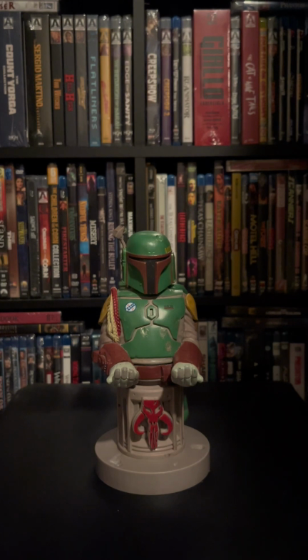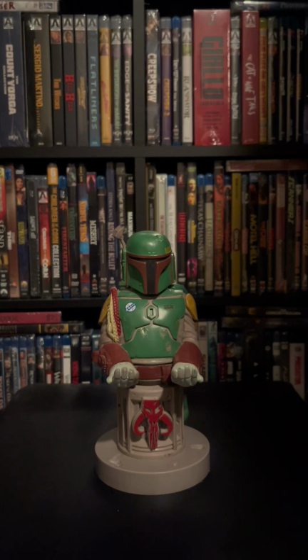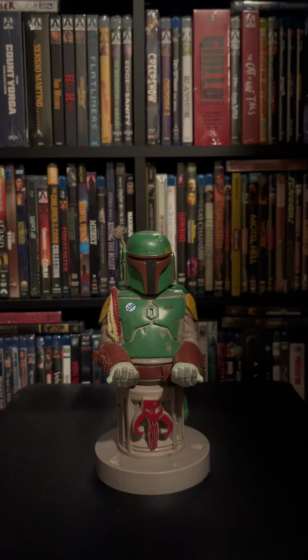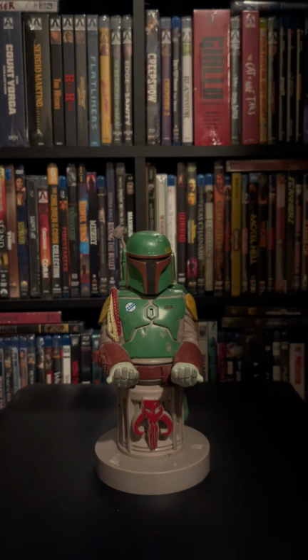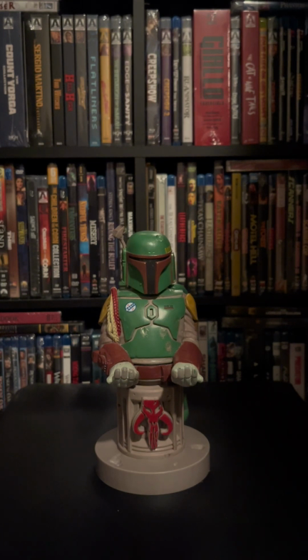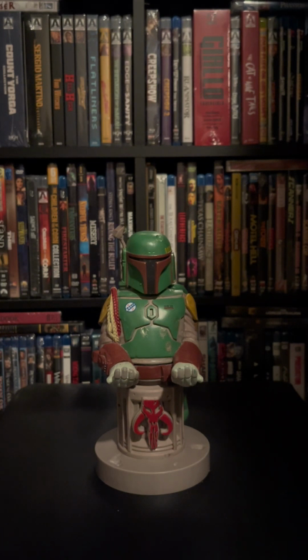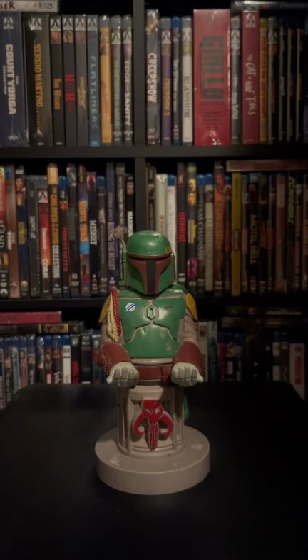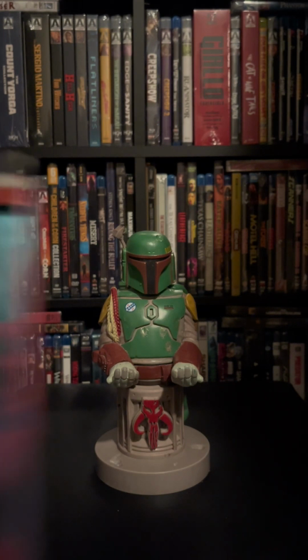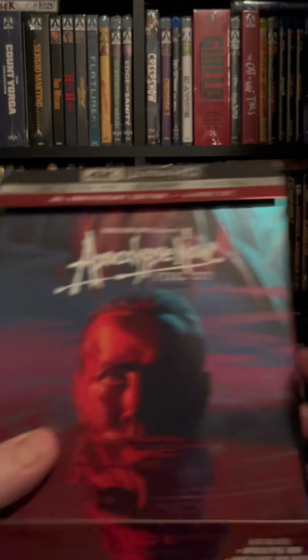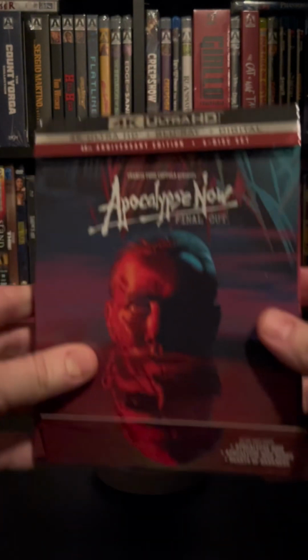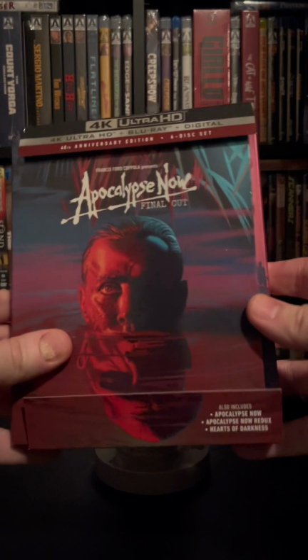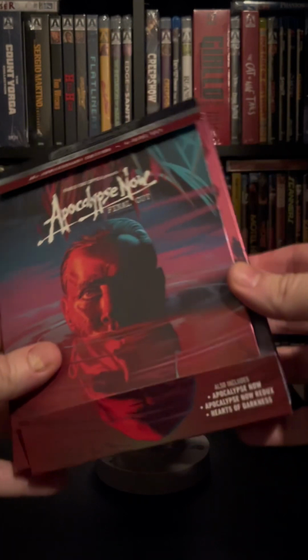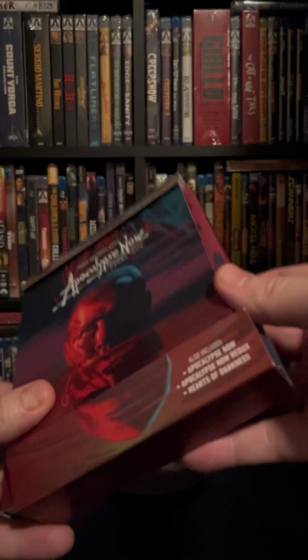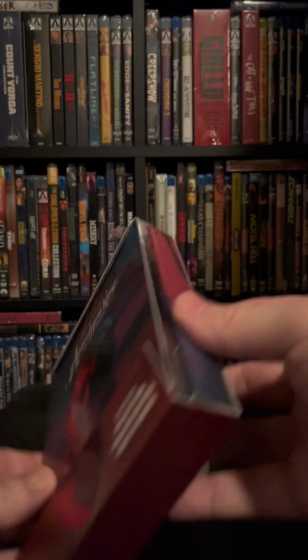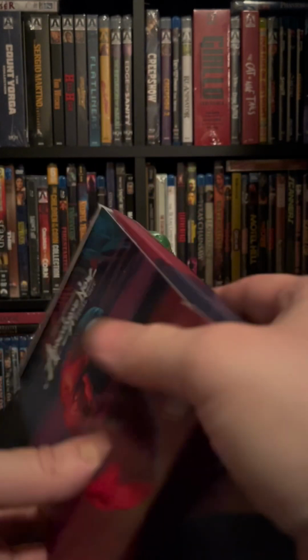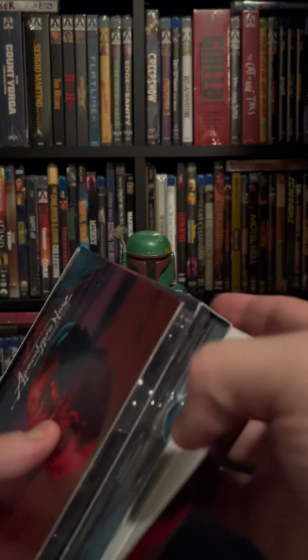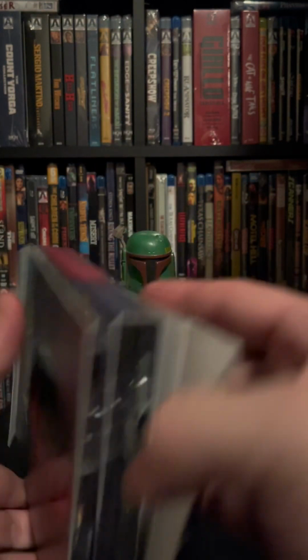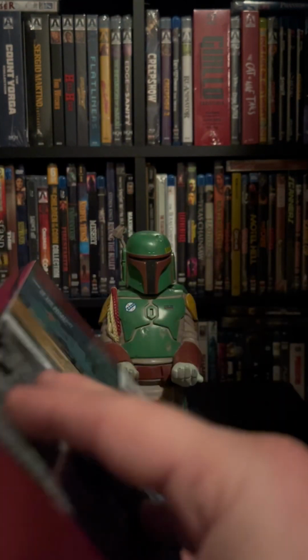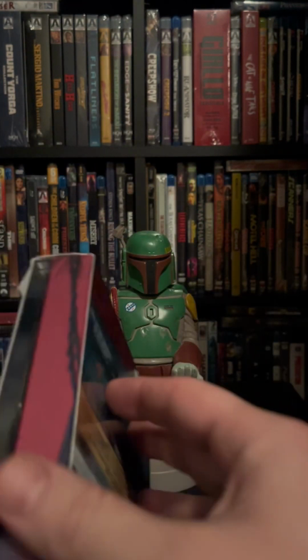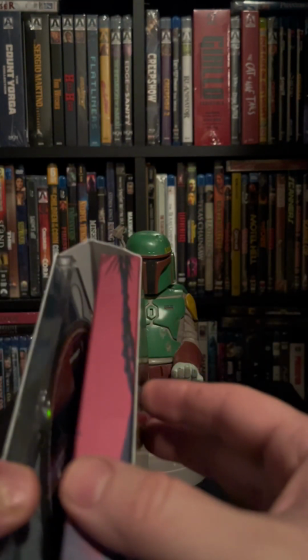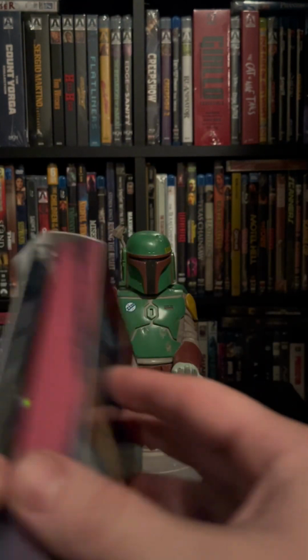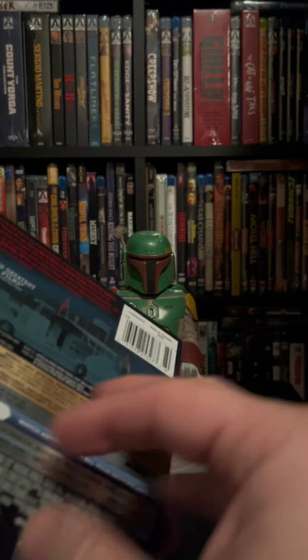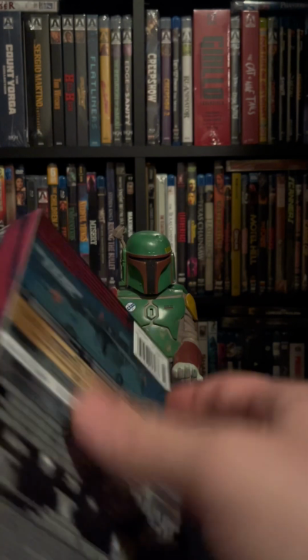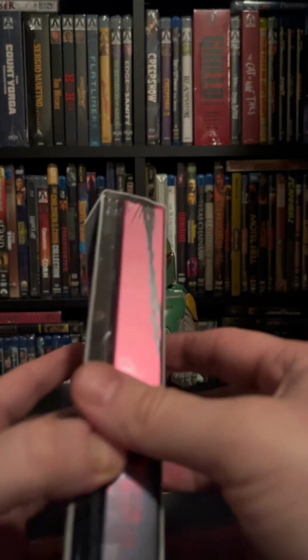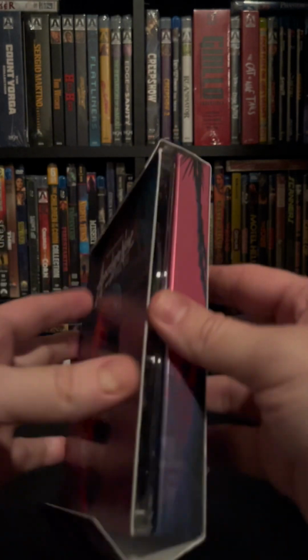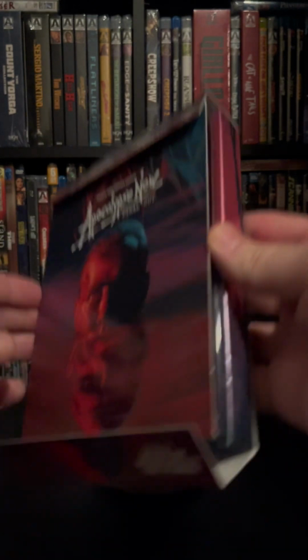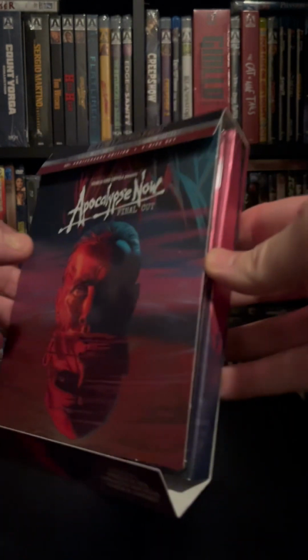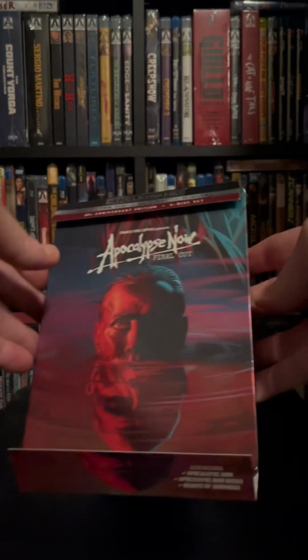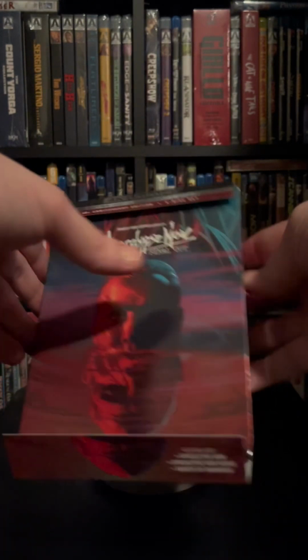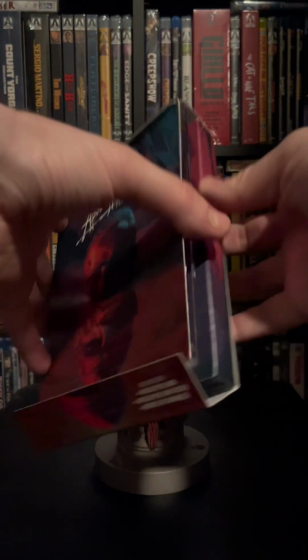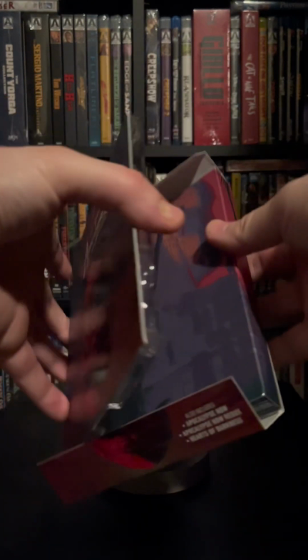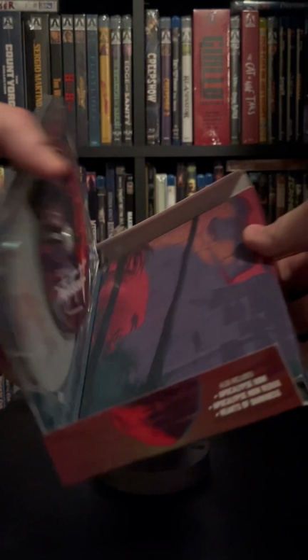I believe I got it for $10.99 — I think it was Barnes and Noble. Alright, plastic's off. It looks like the J card's attached there, so we'll open it up.